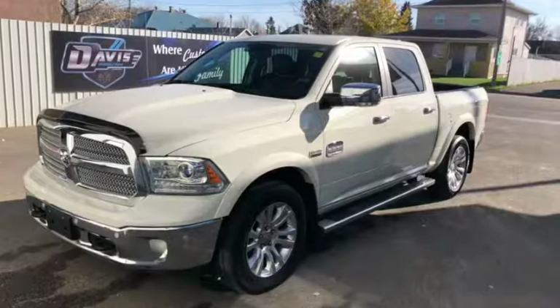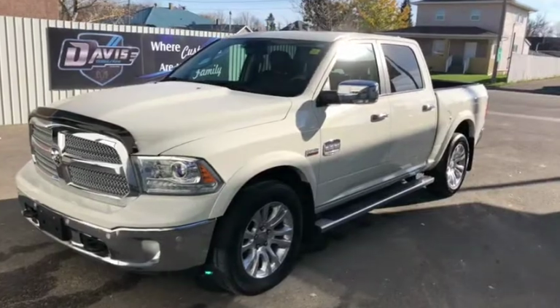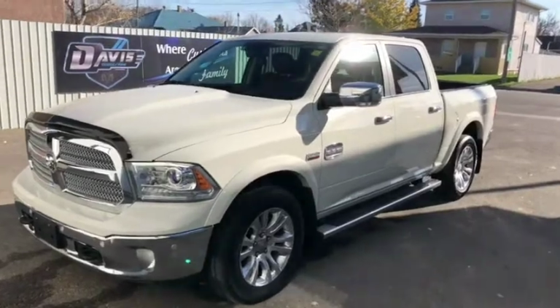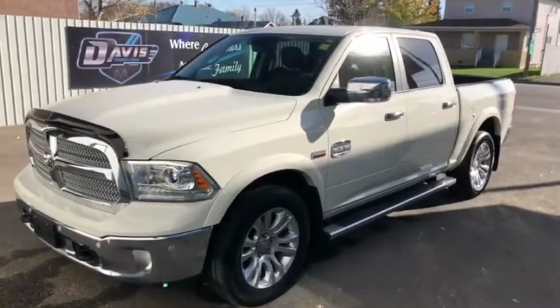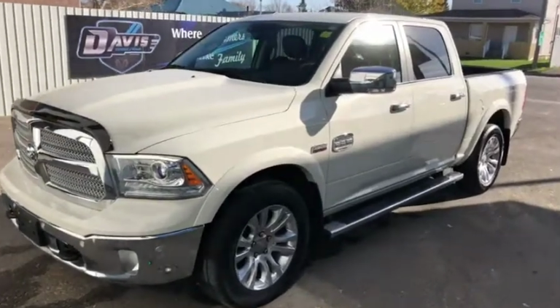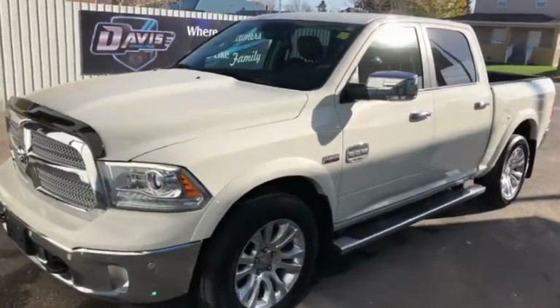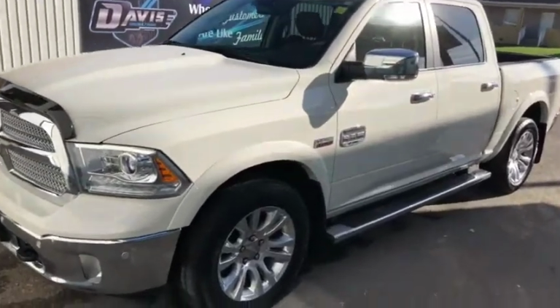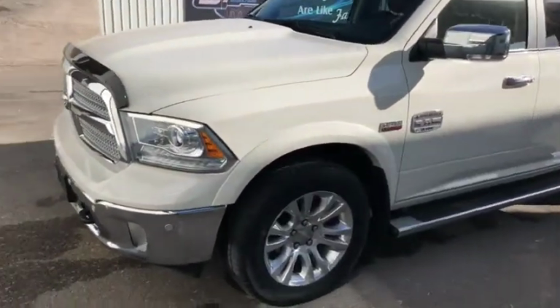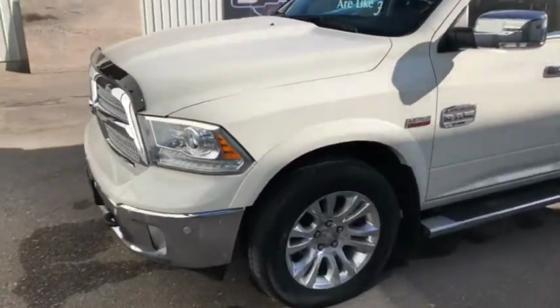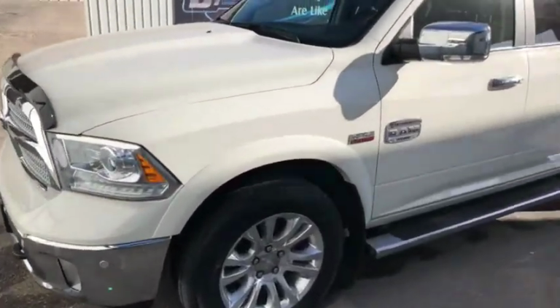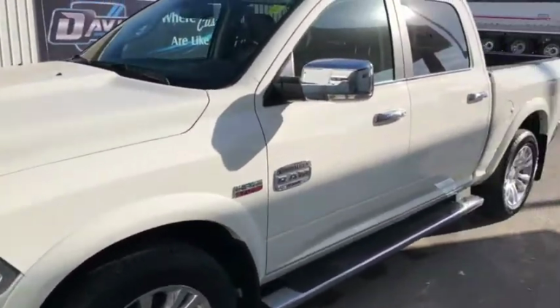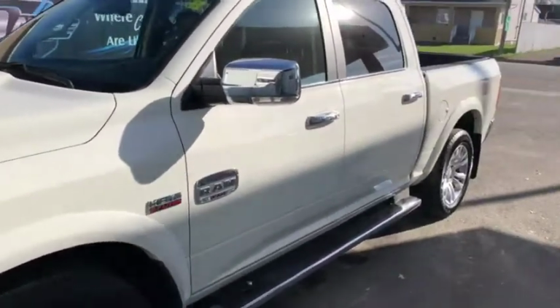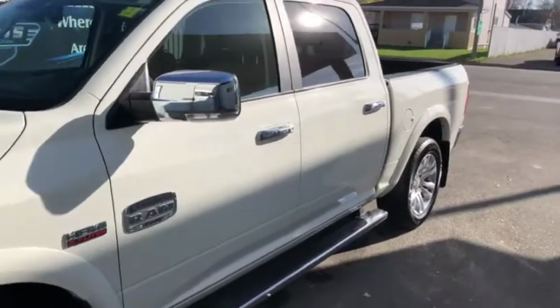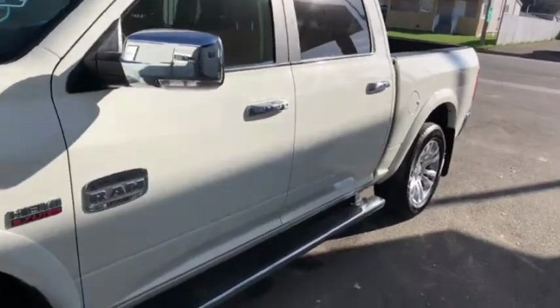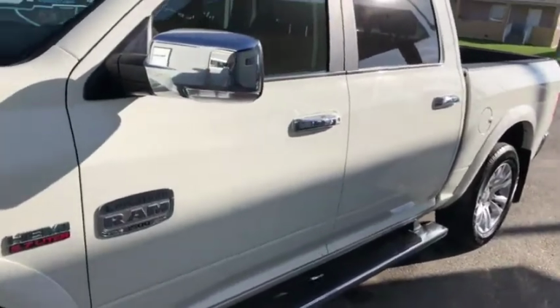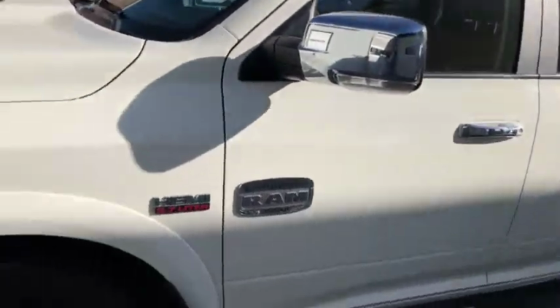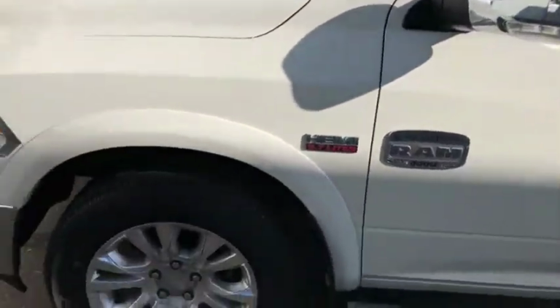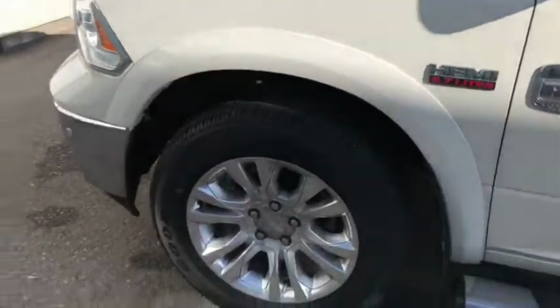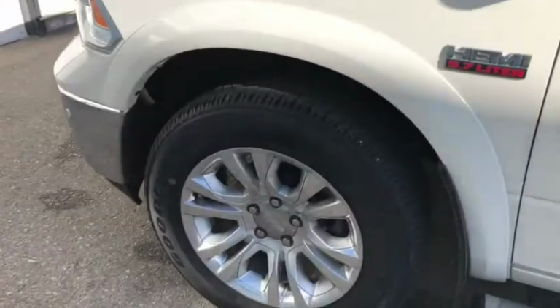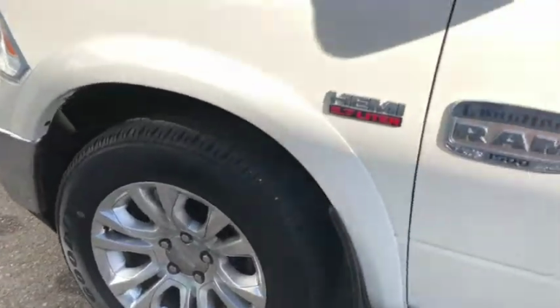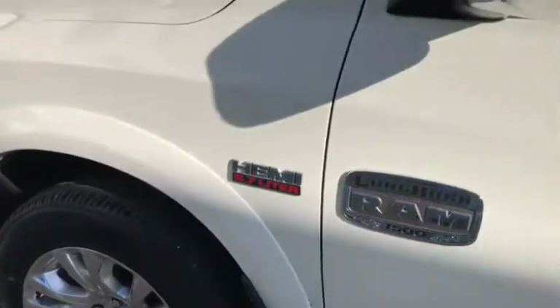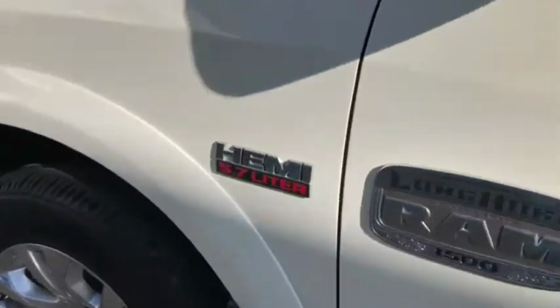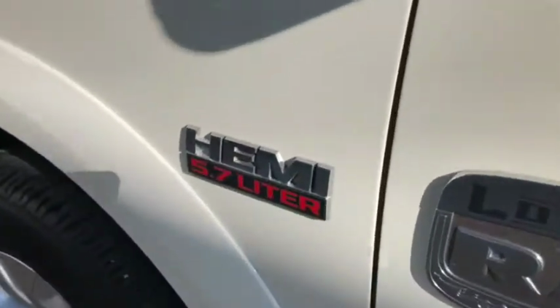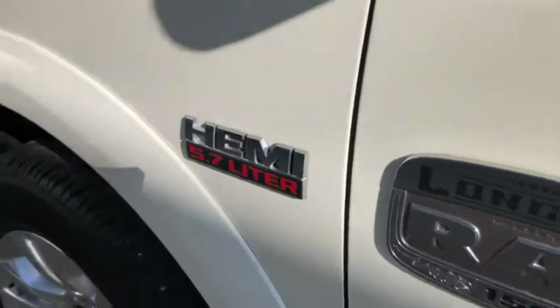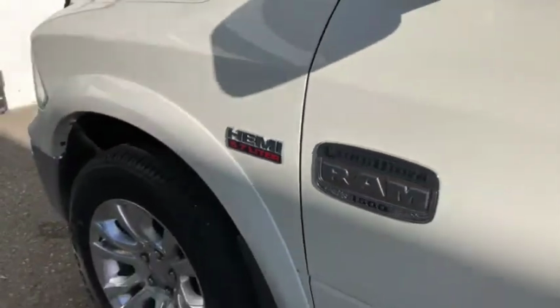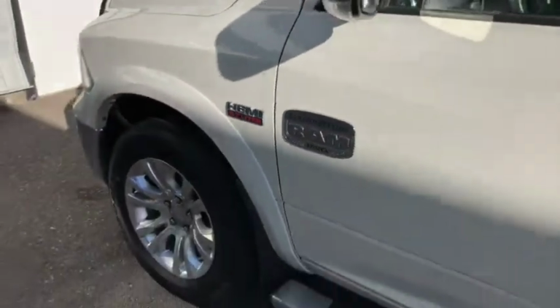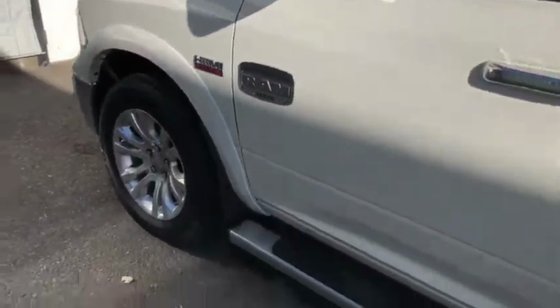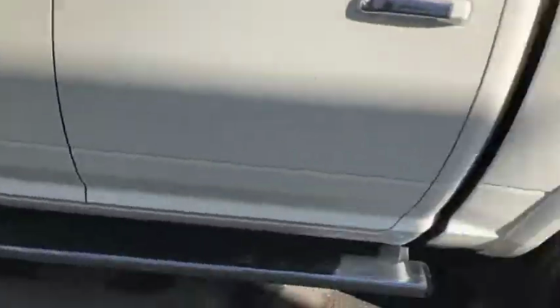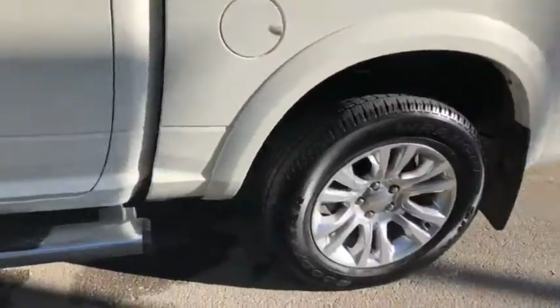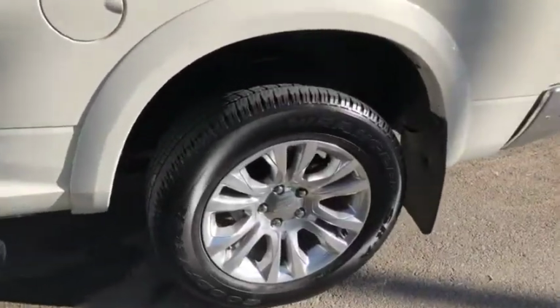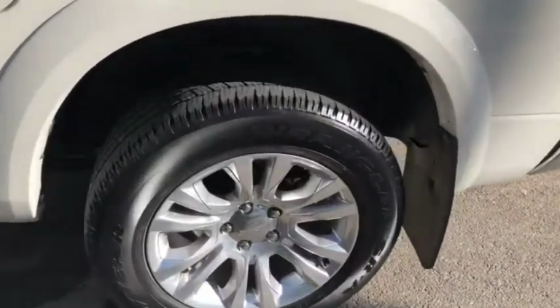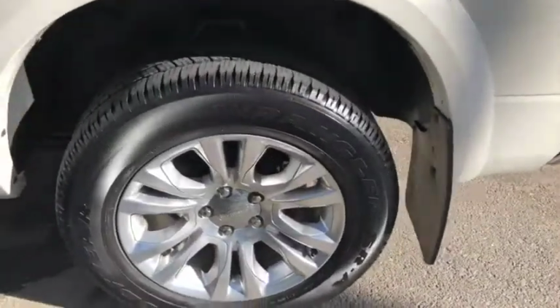Stock number 13929. This is a 2016 Ram 1500 Longhorn Edition, white in color, which looks very good. You do have the 5.7 liter V8 Hemi engine underneath the hood, and you also have the Longhorn rims with it as well.